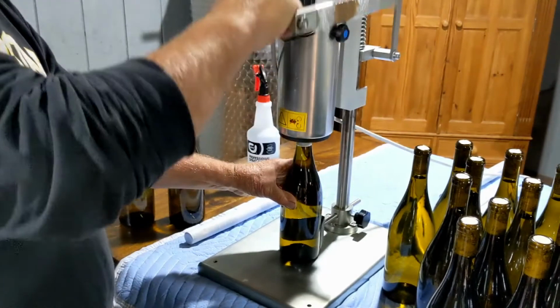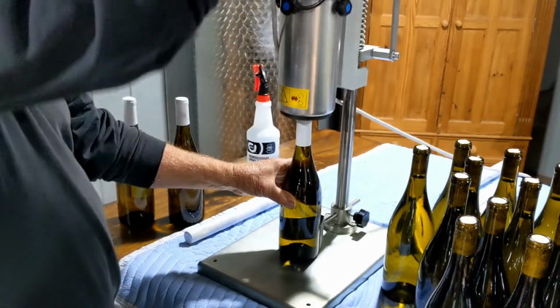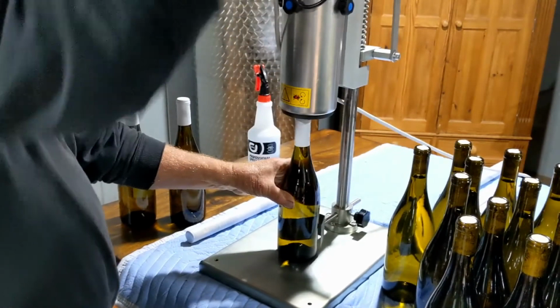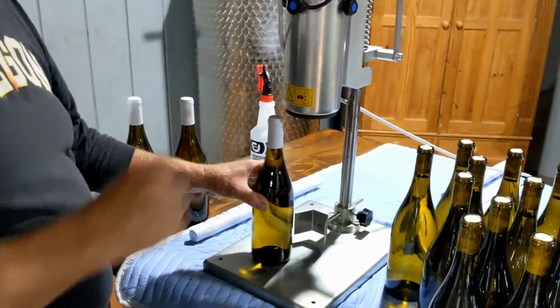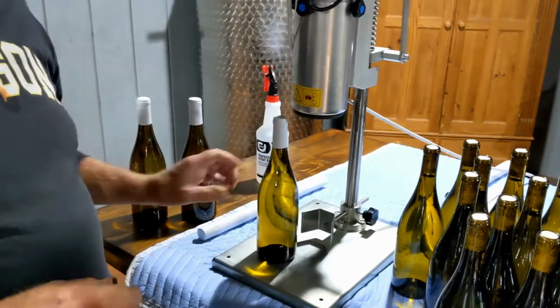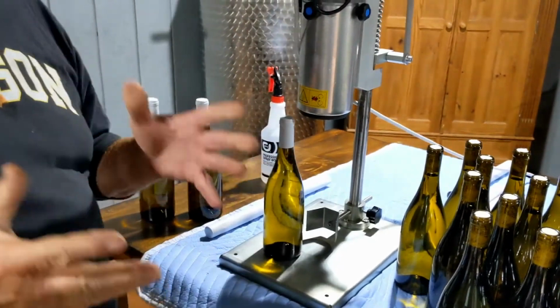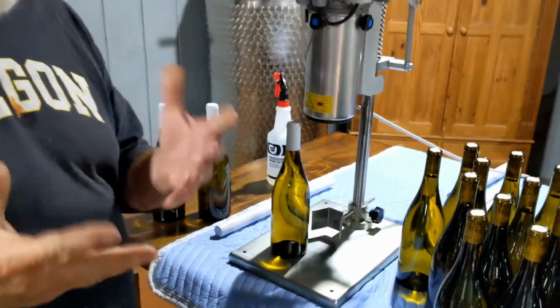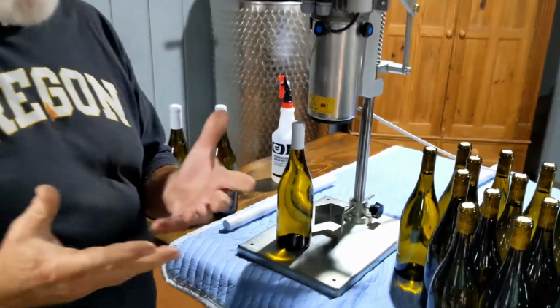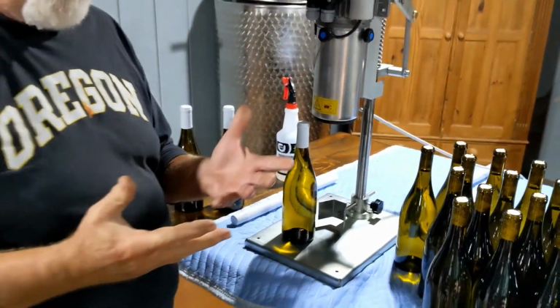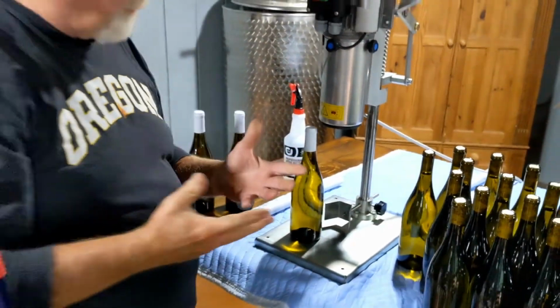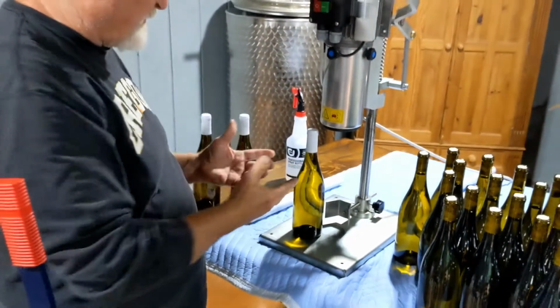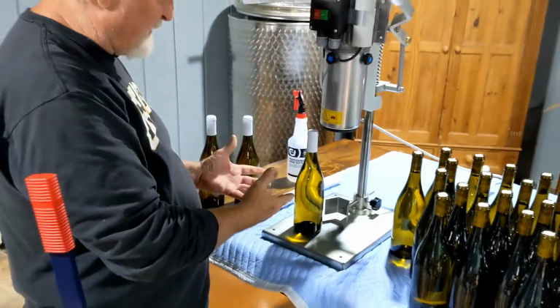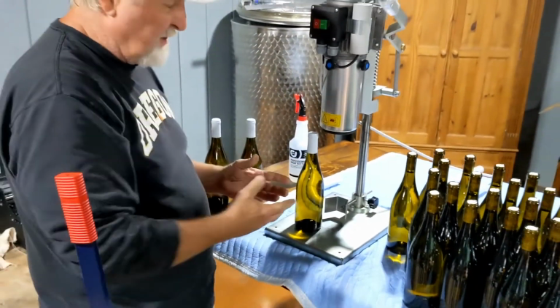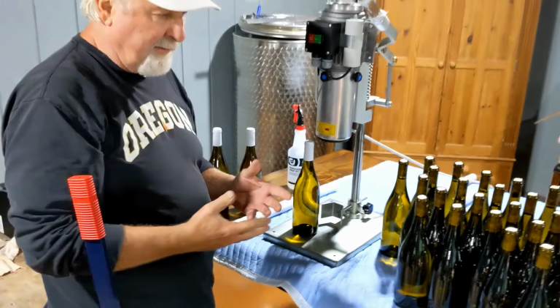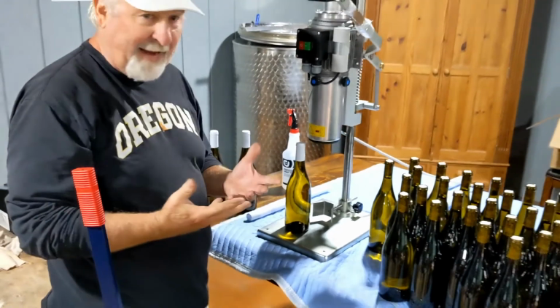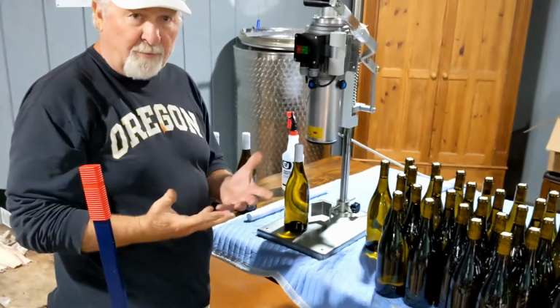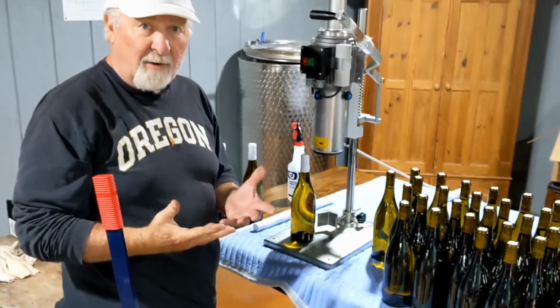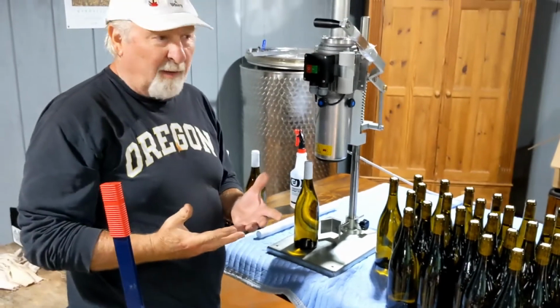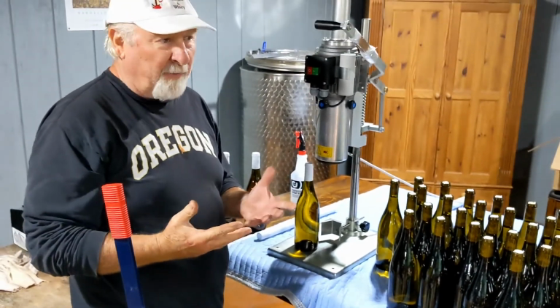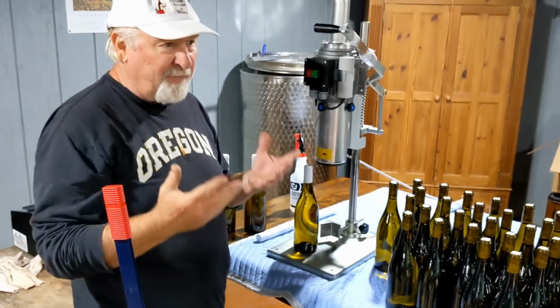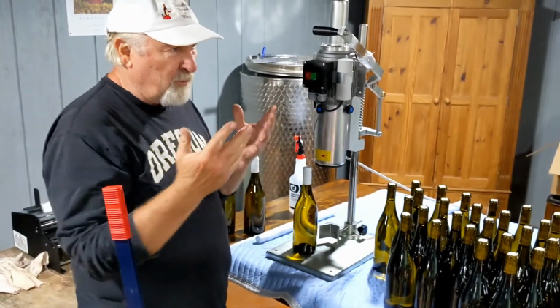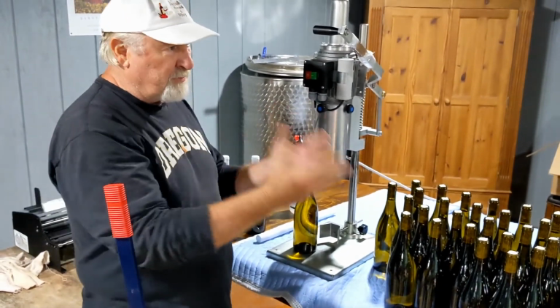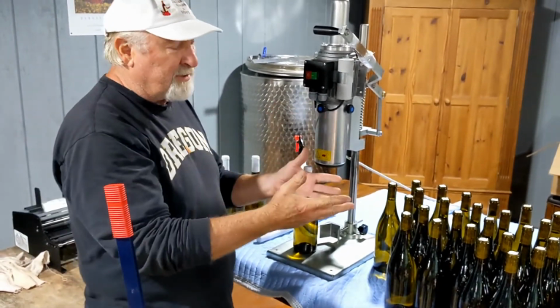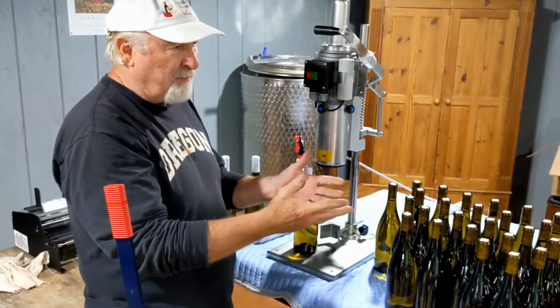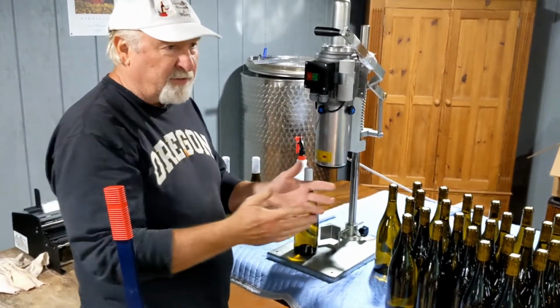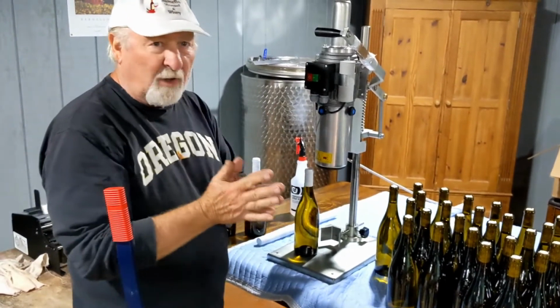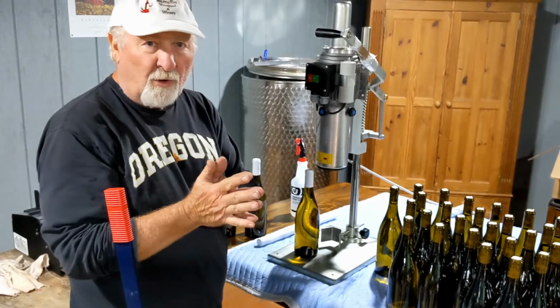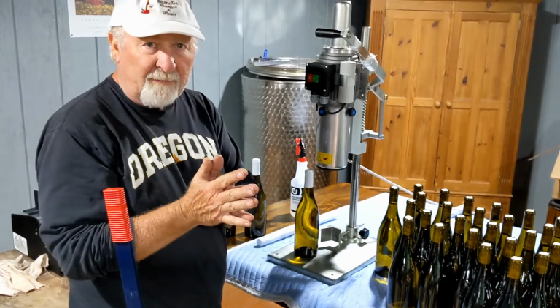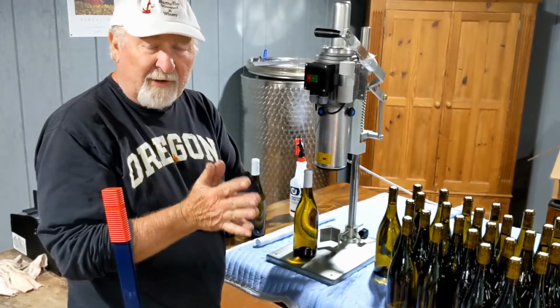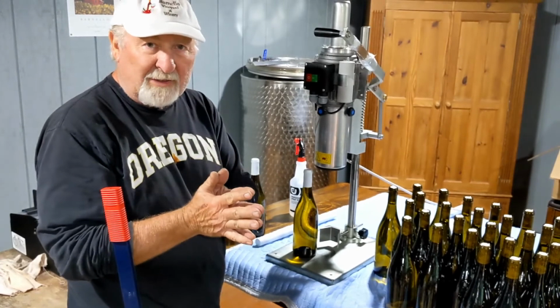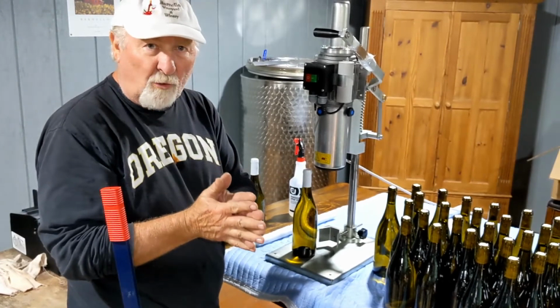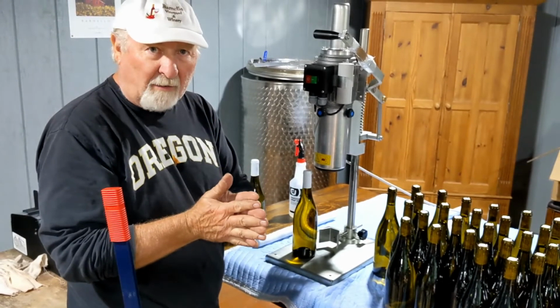I should mention — I always use cotton gloves for this process. My hands are bare right now, but the main thing is once you start handling the bottles, you don't want your oily fingerprints all over them.